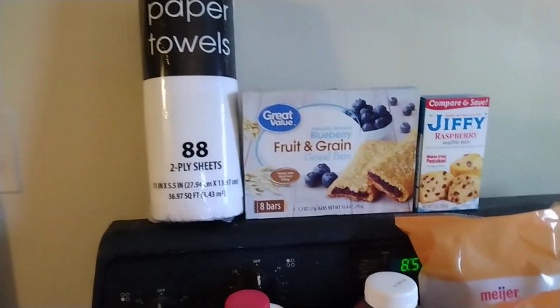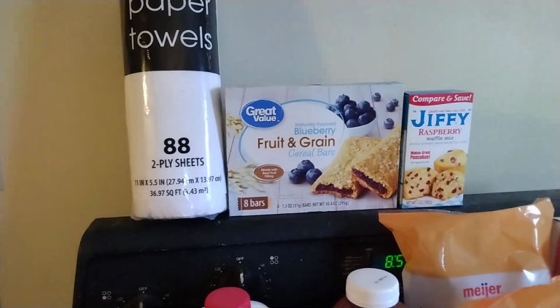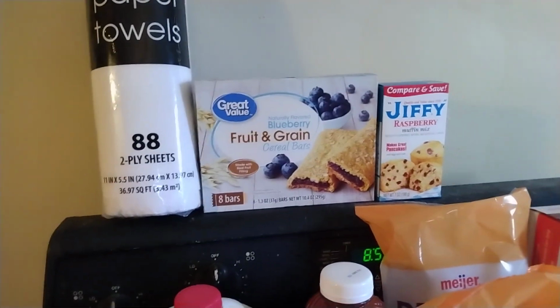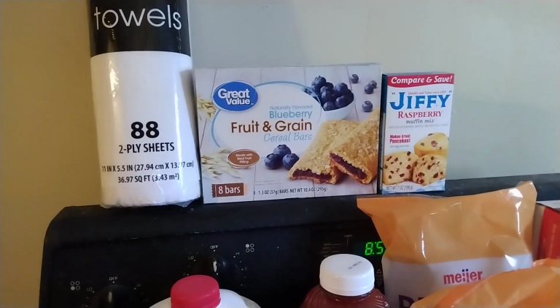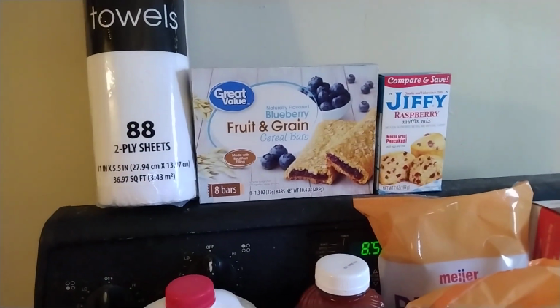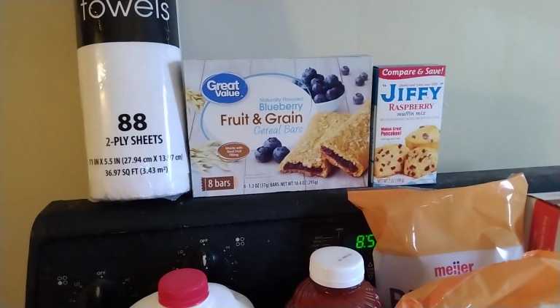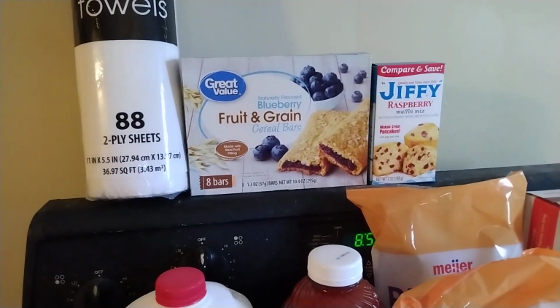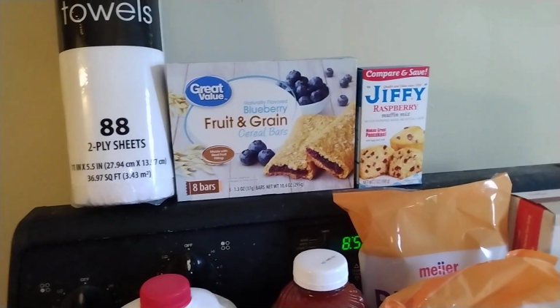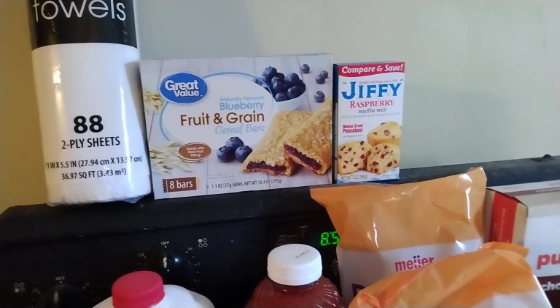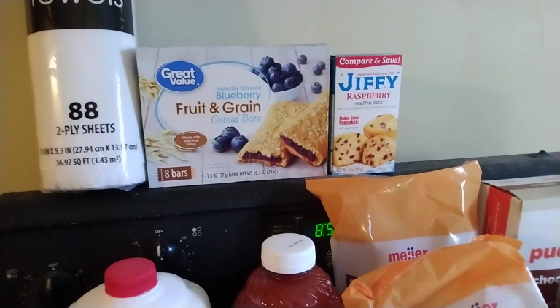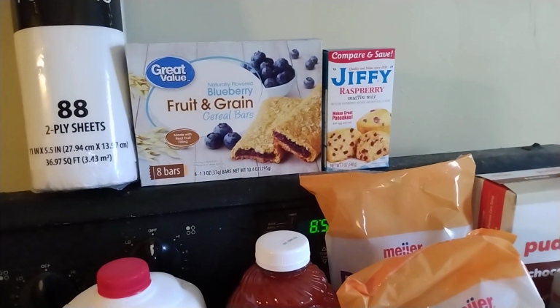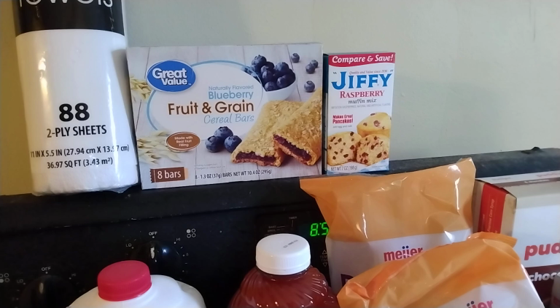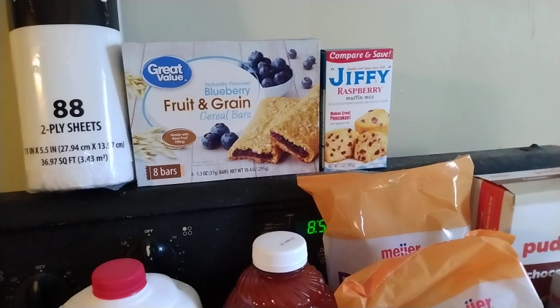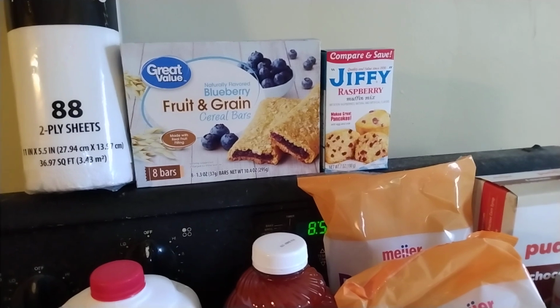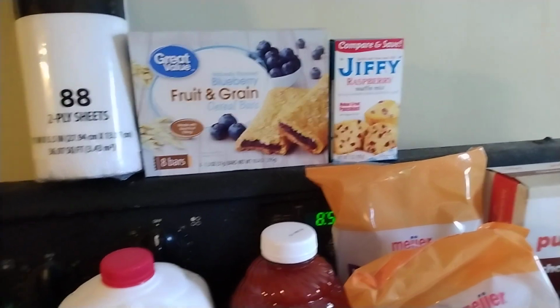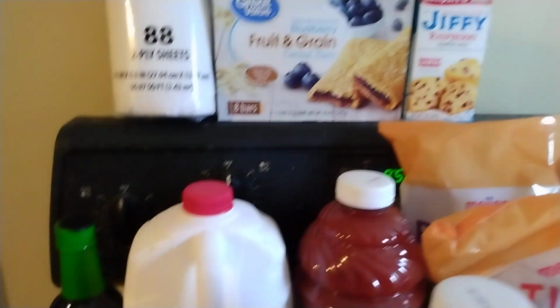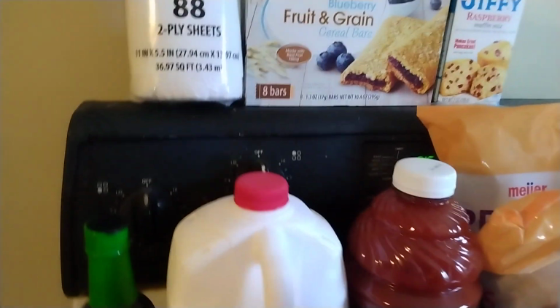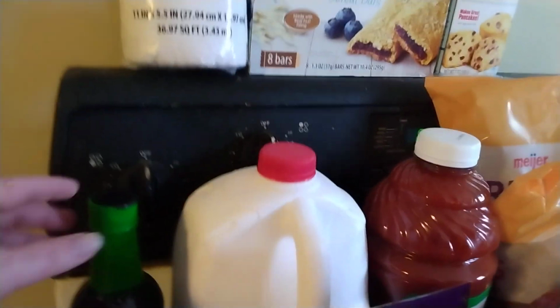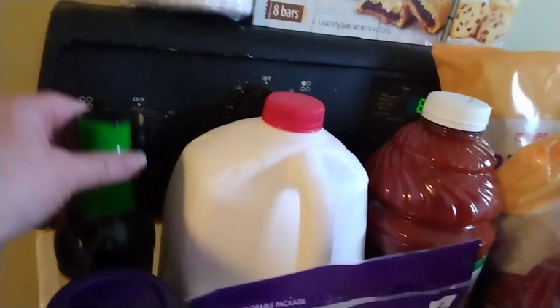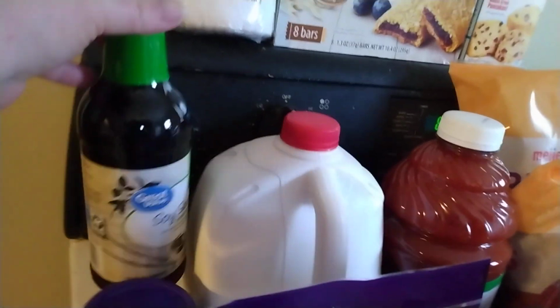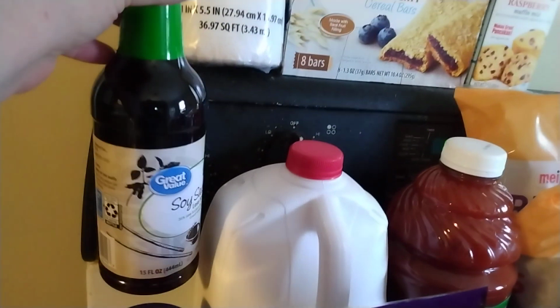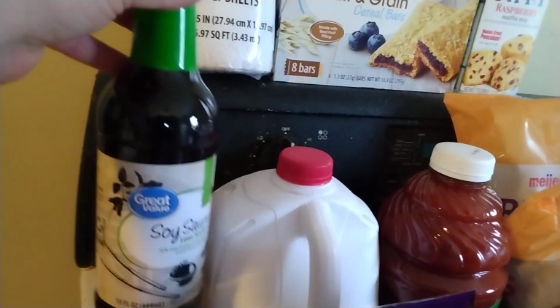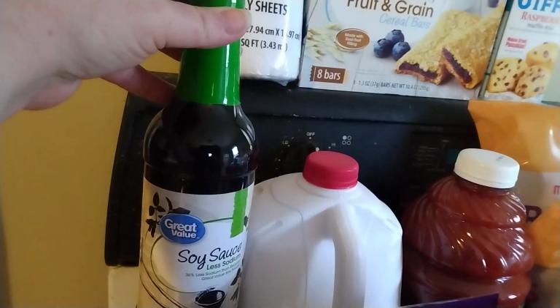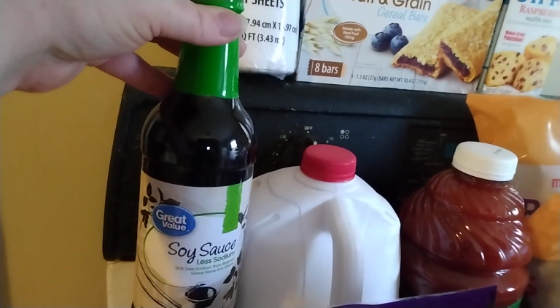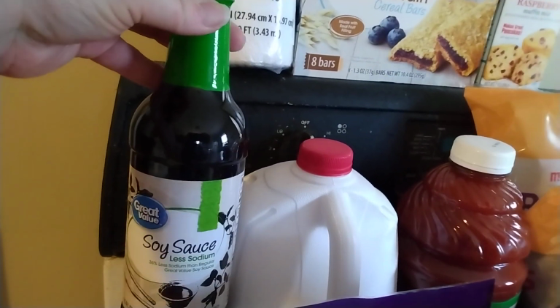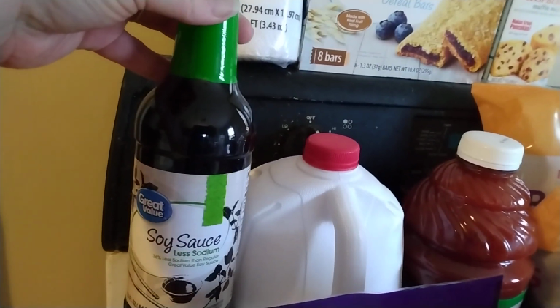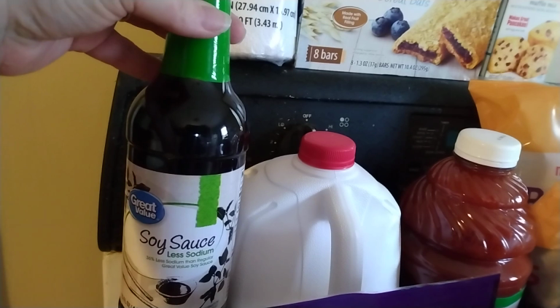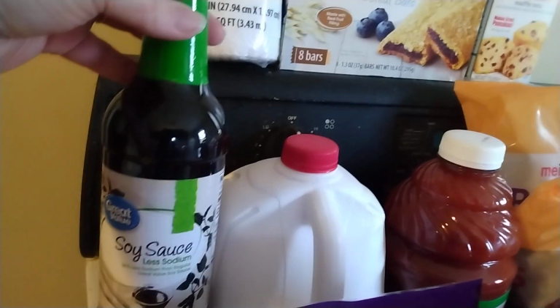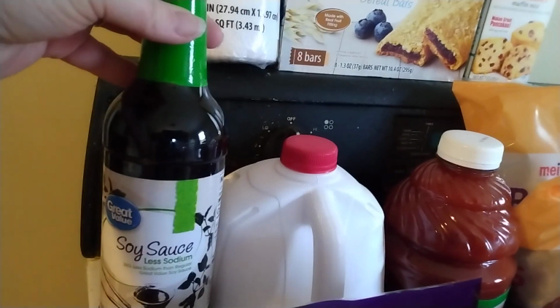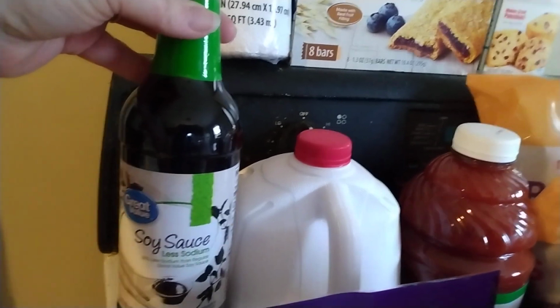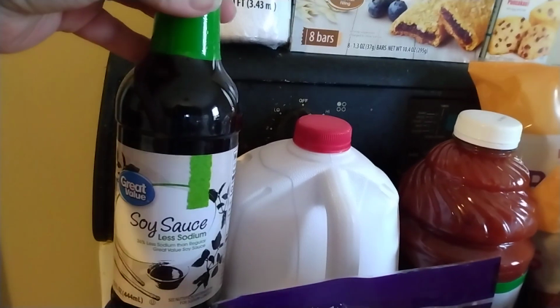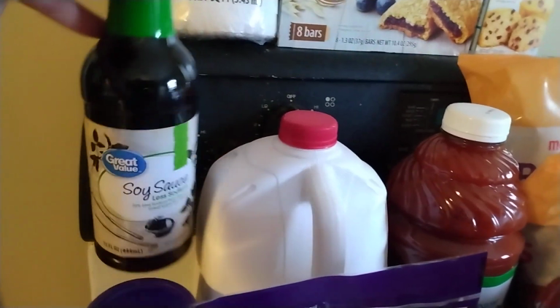I have some paper towels, I have some blueberry fruit and grain bars, I have some raspberry muffin mix, a Jiffy brand to make this weekend. I just ran out of soy sauce, so I got some of that, just a great value brand, and it is the less sodium.